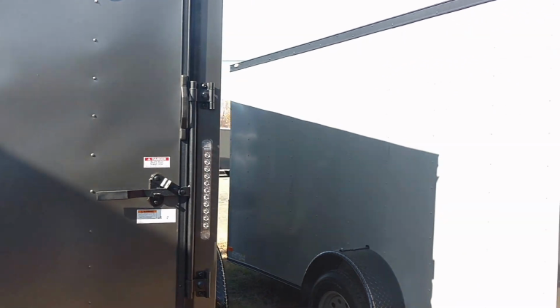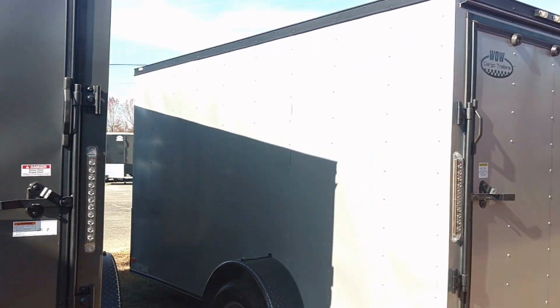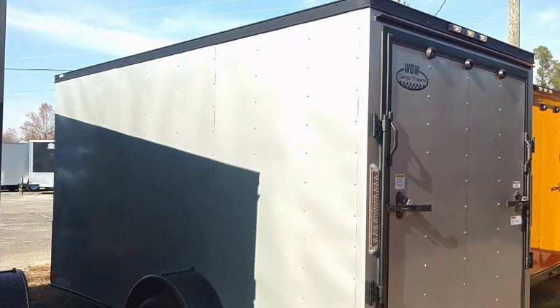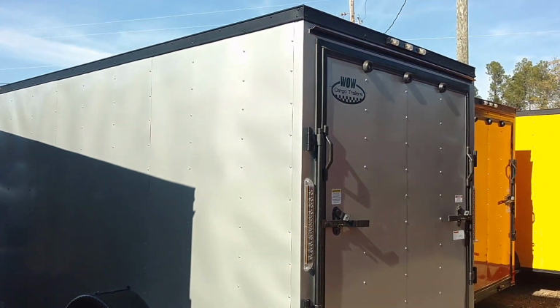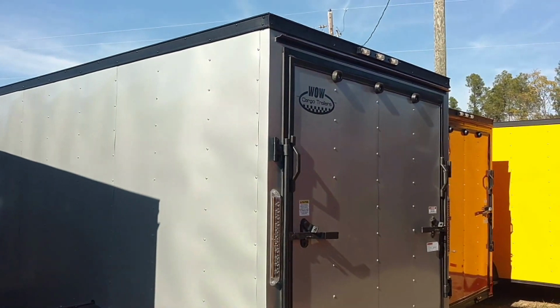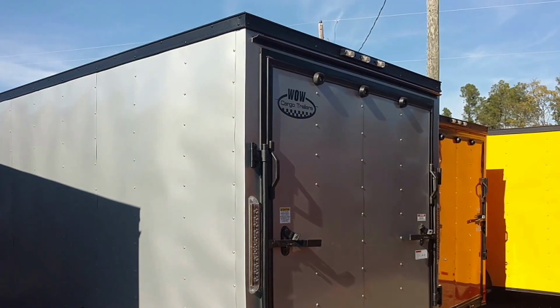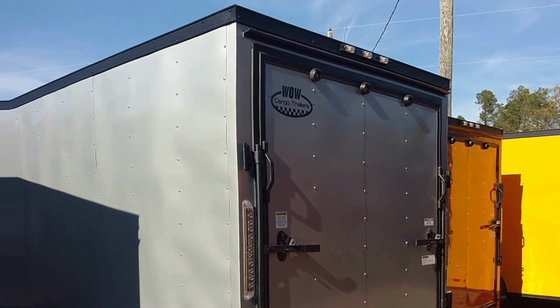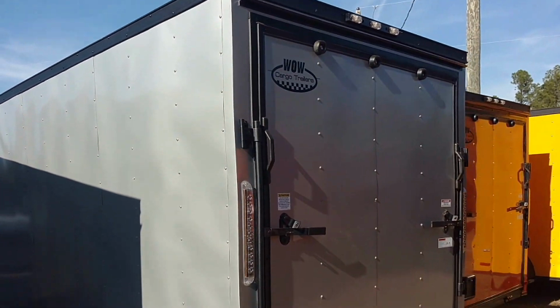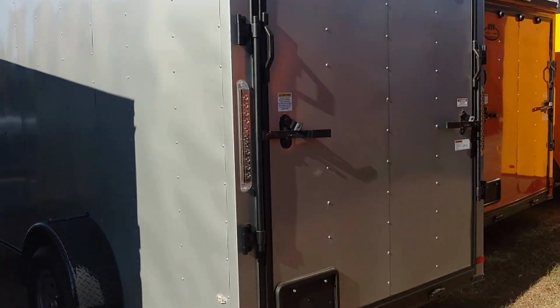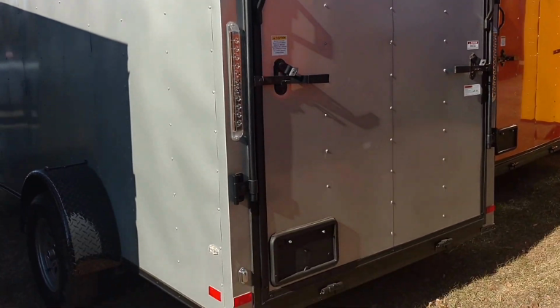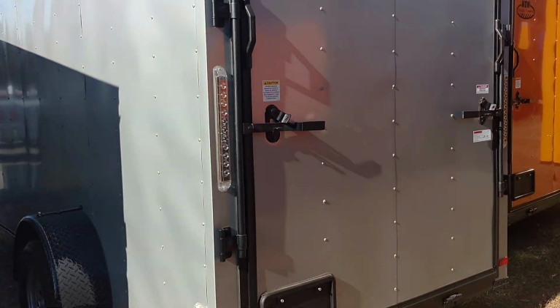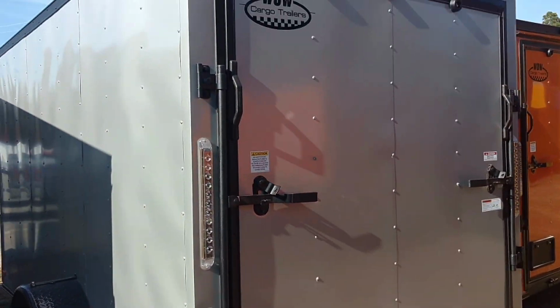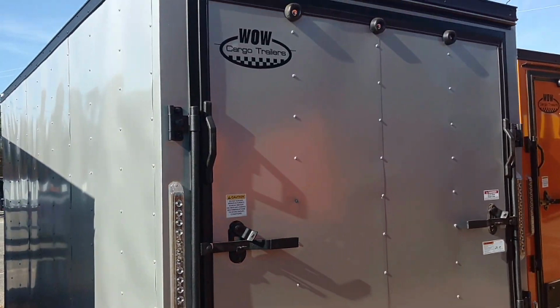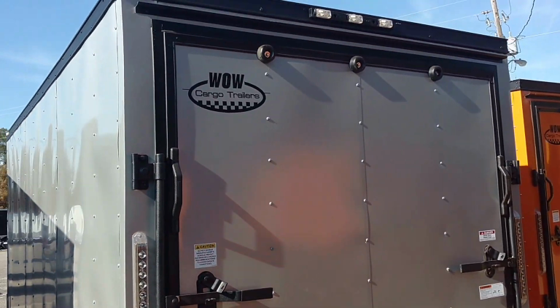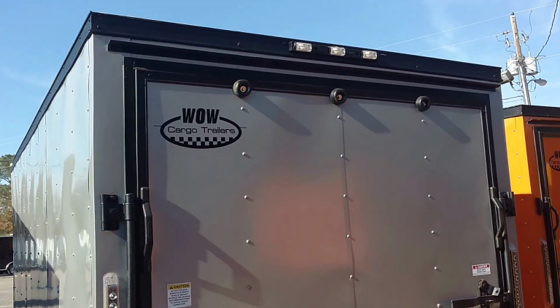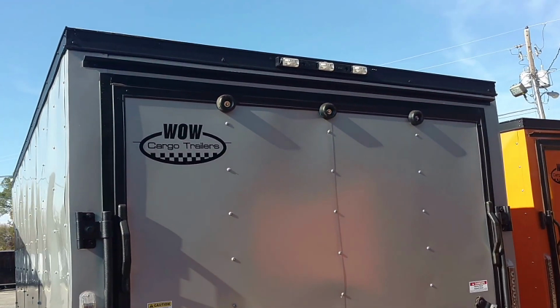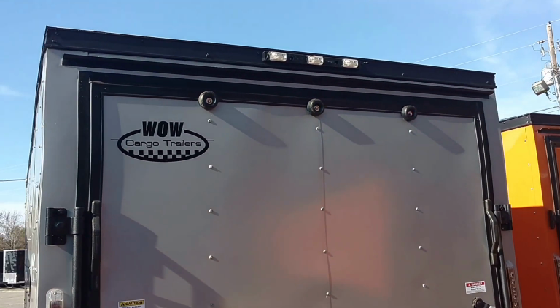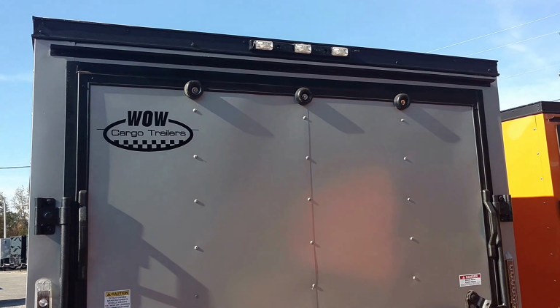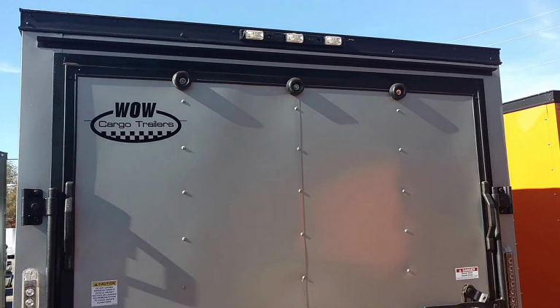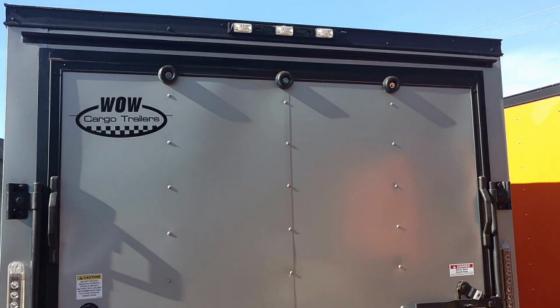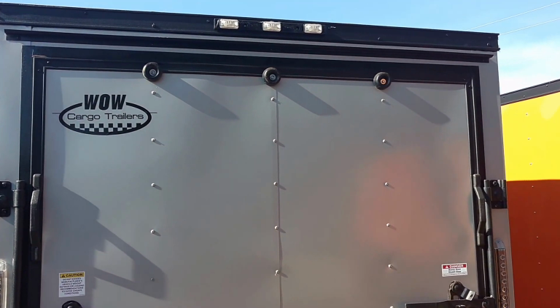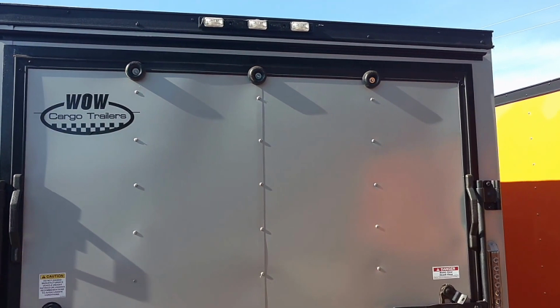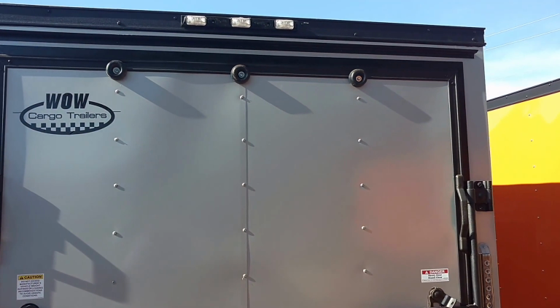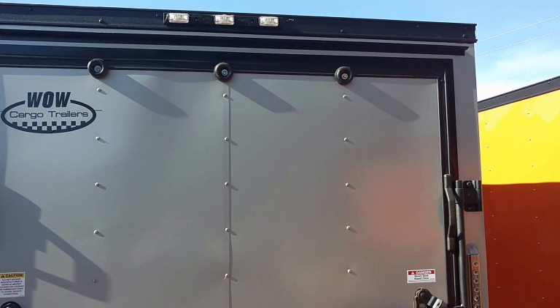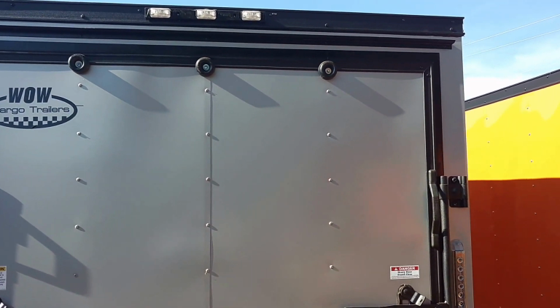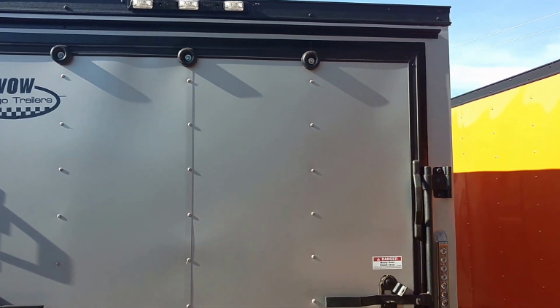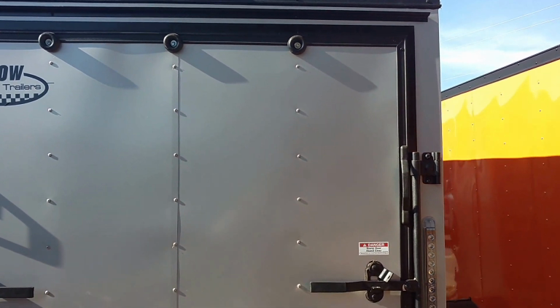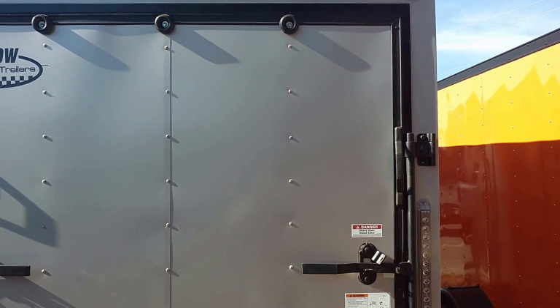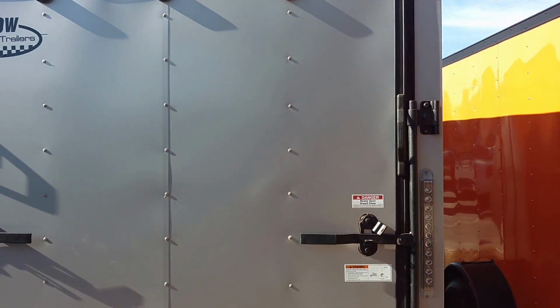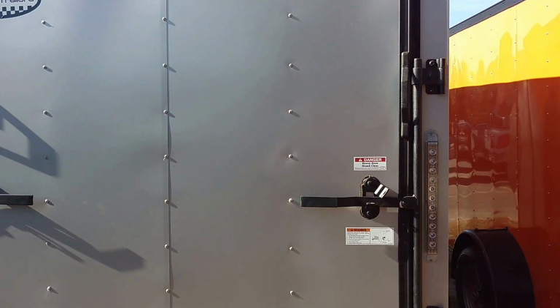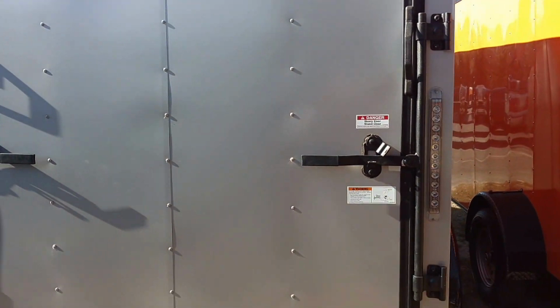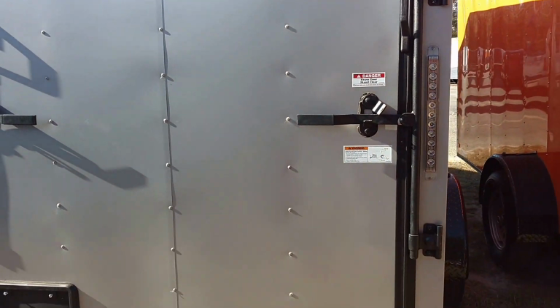Over here is your silver and black. We see a lot of these in the car hauler sizes, but again we can do it in any size.